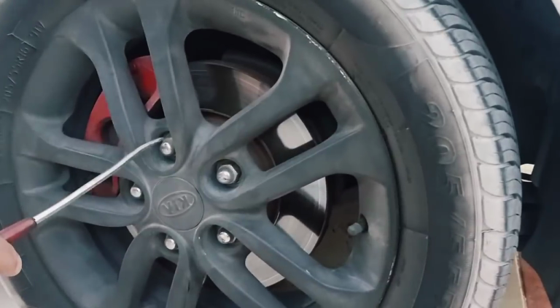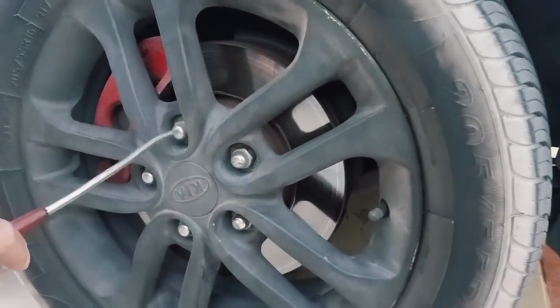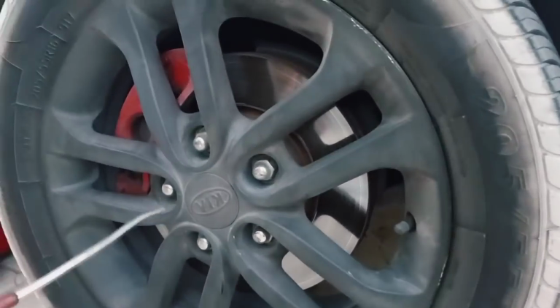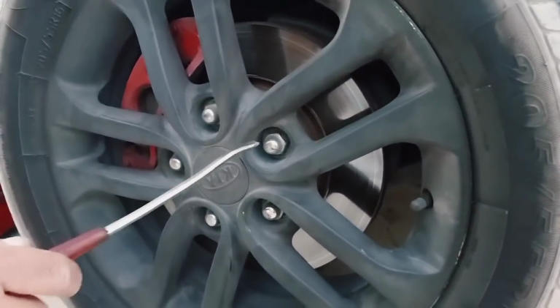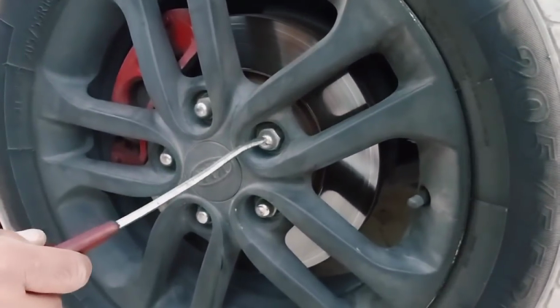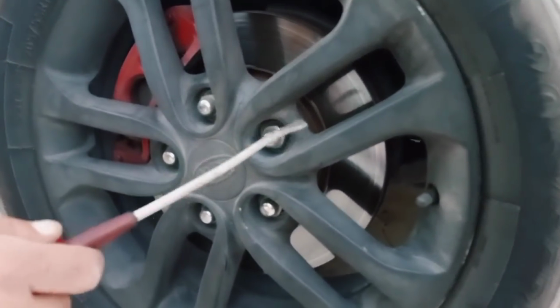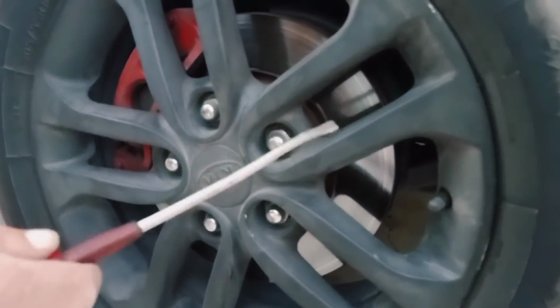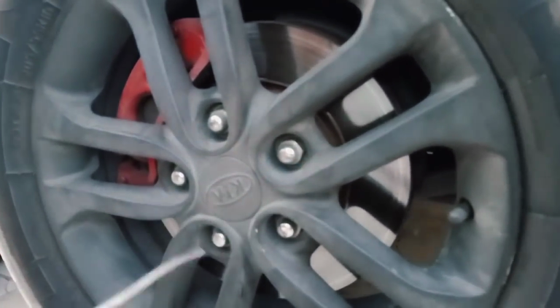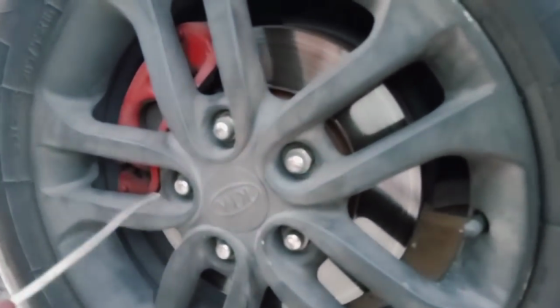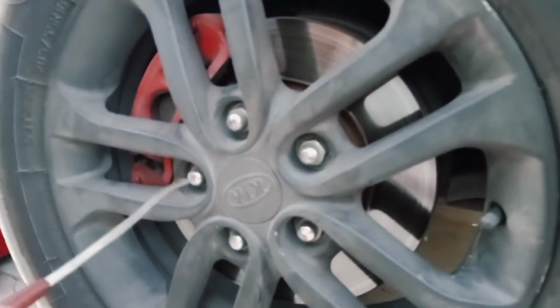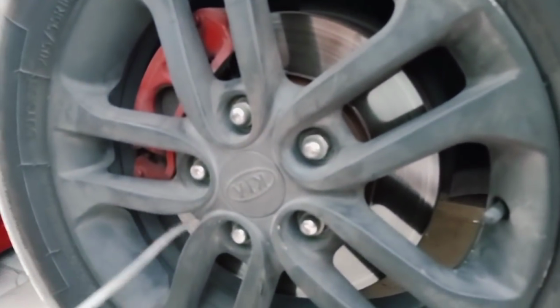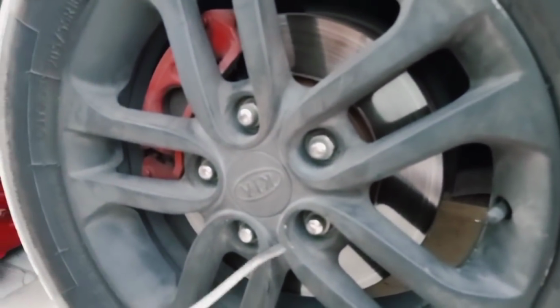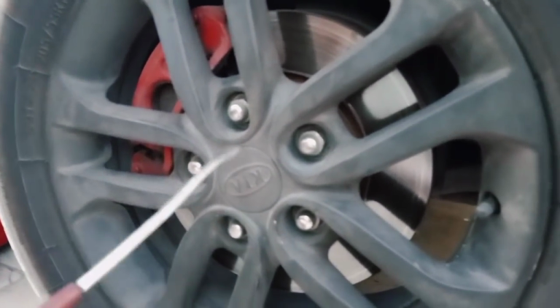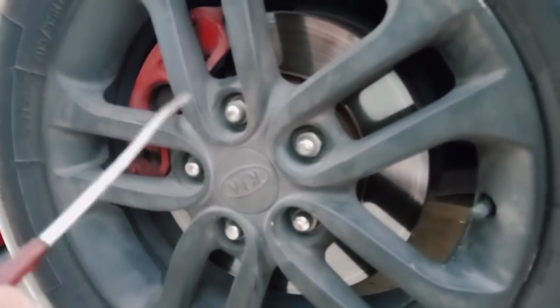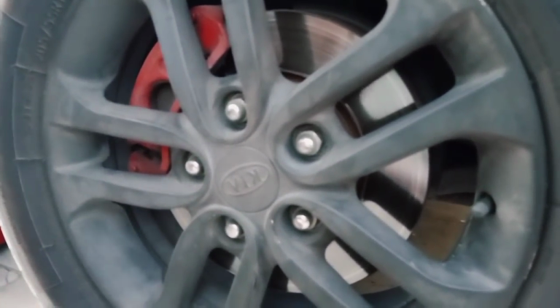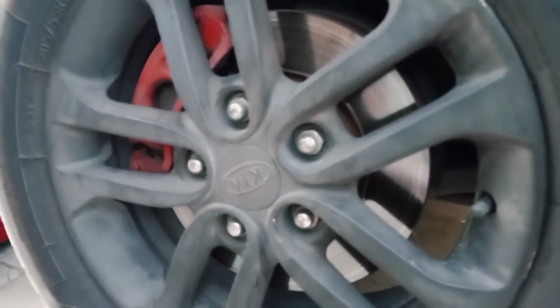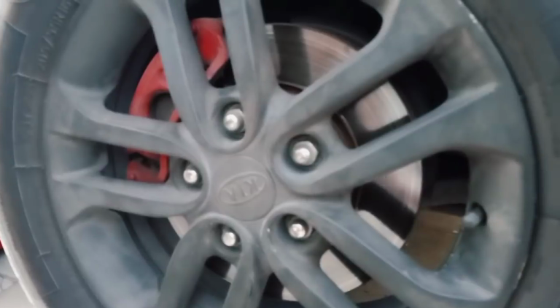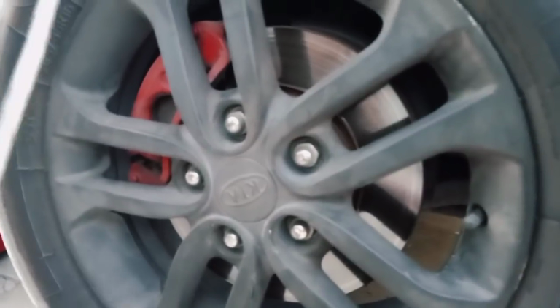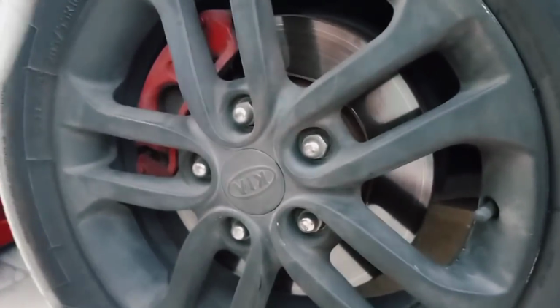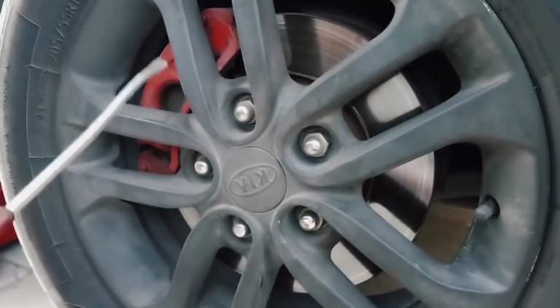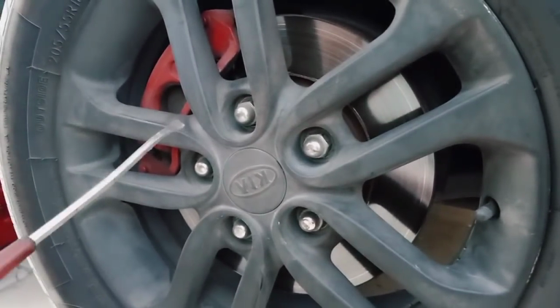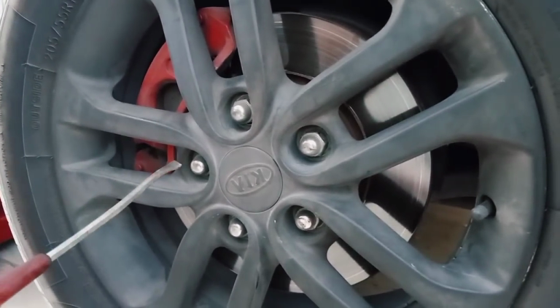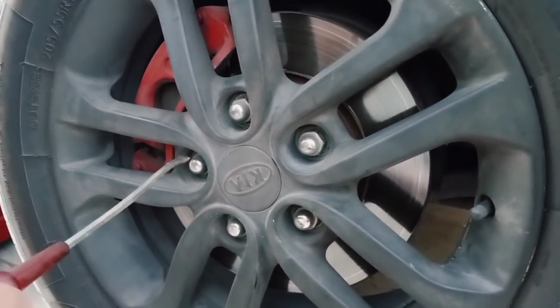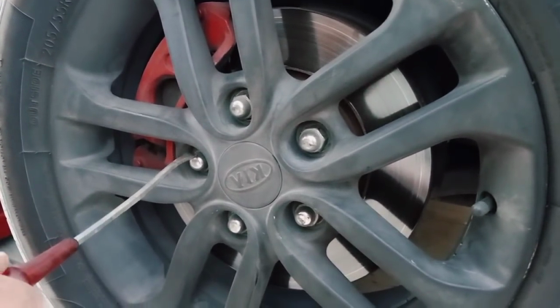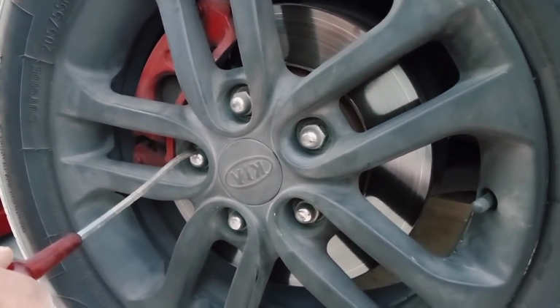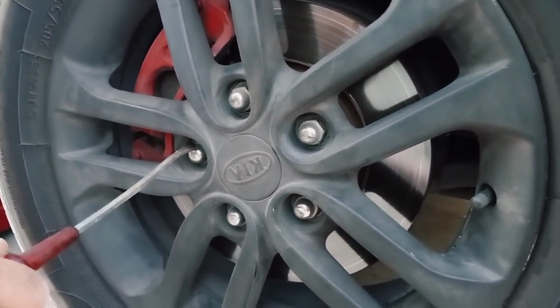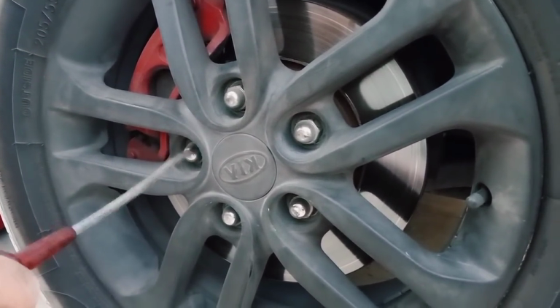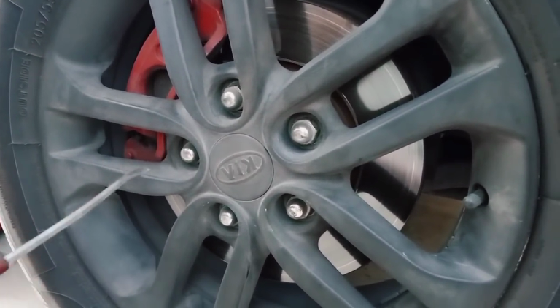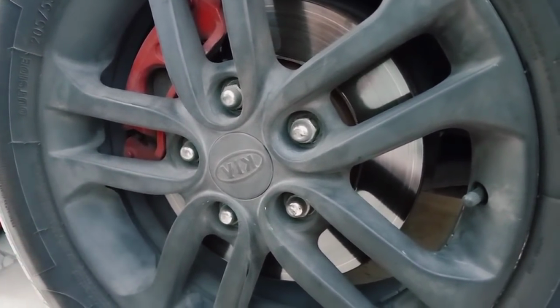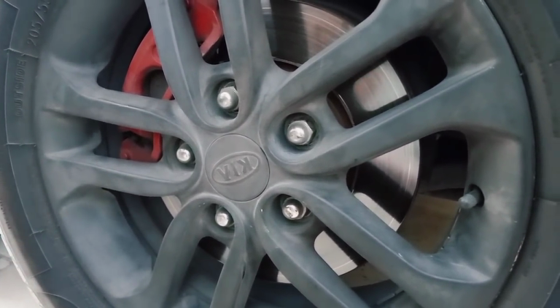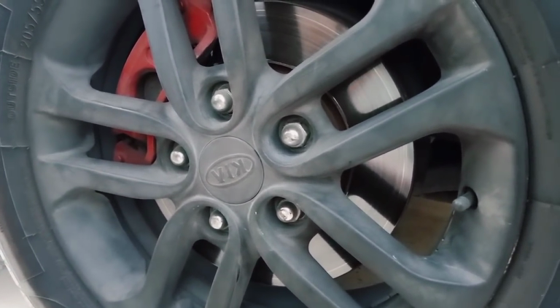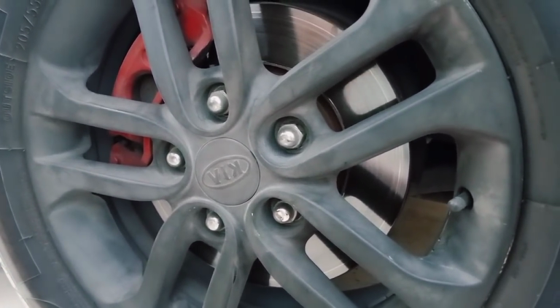Before lifting up the car, you have to loosen the bolts of the tire. They come in size 19 for this Kia Cerato.